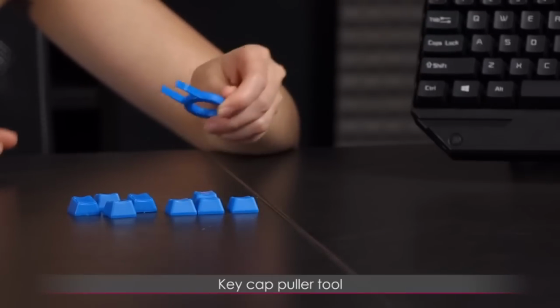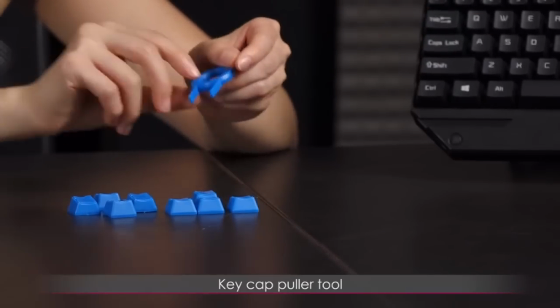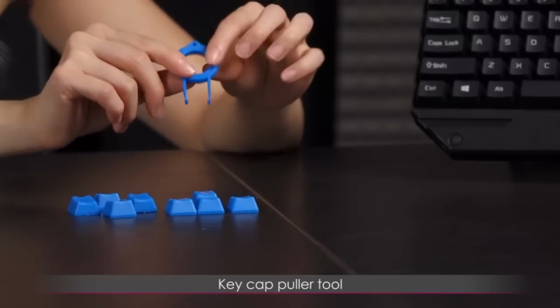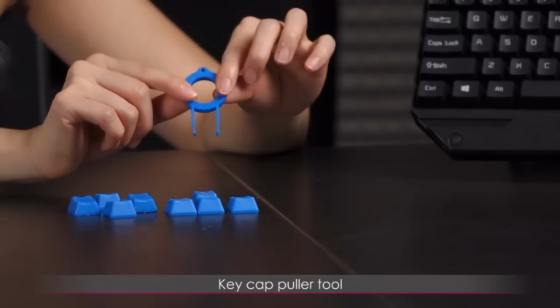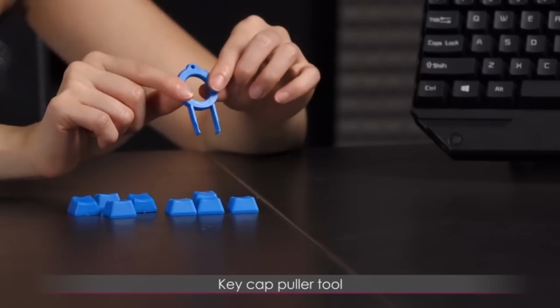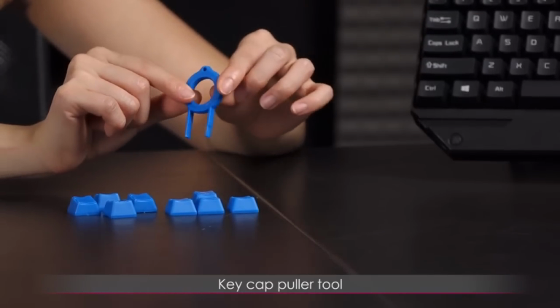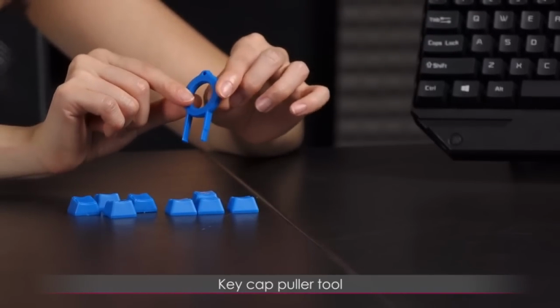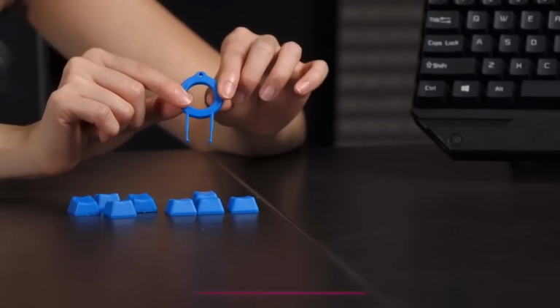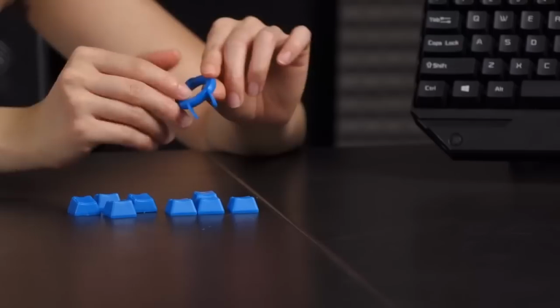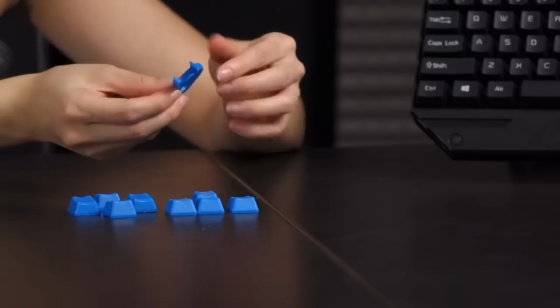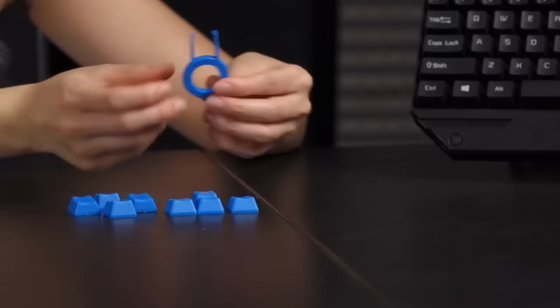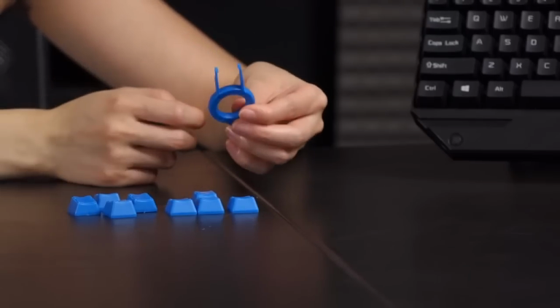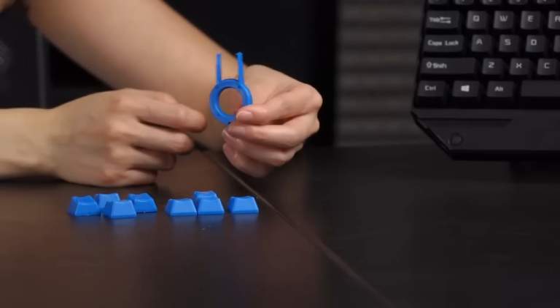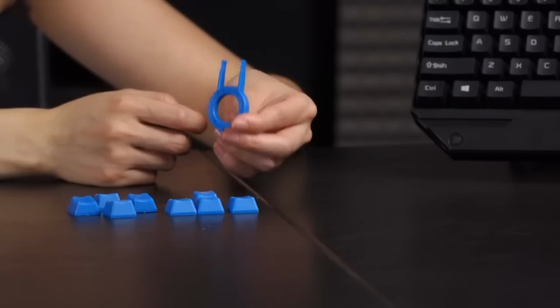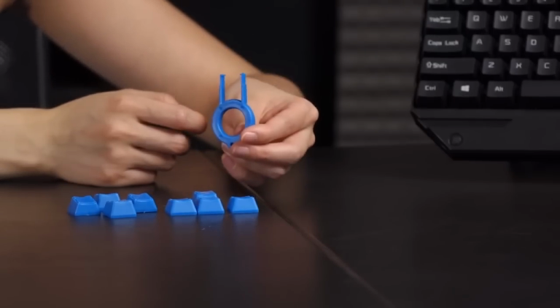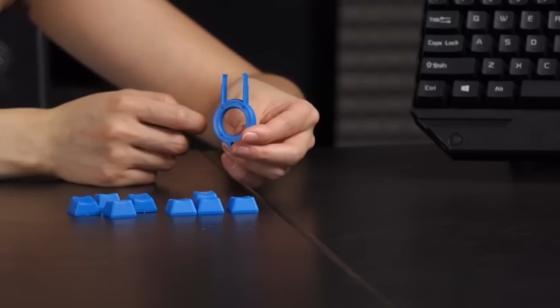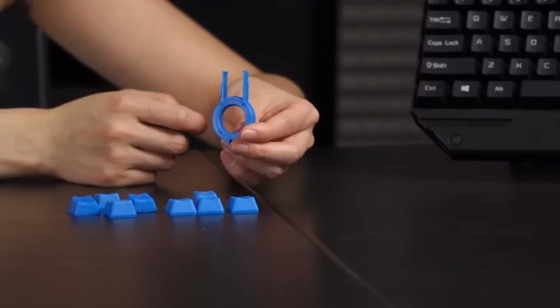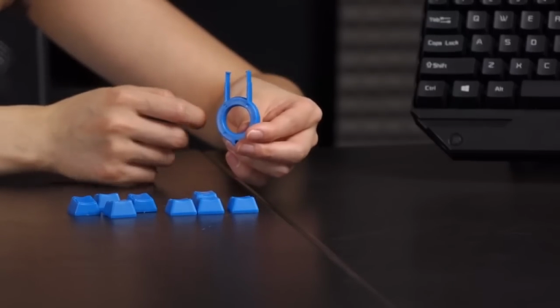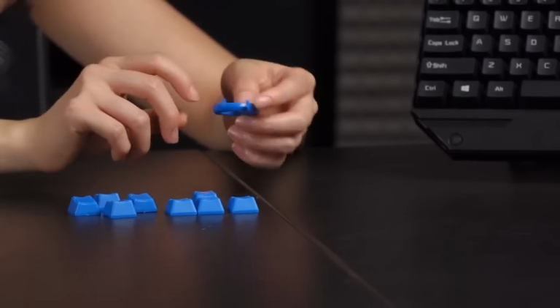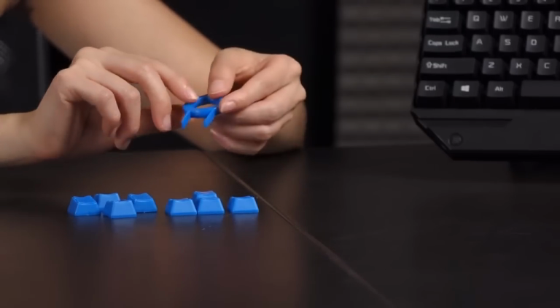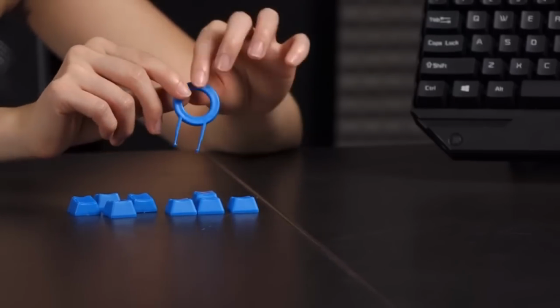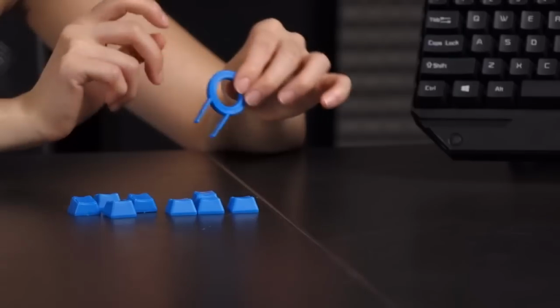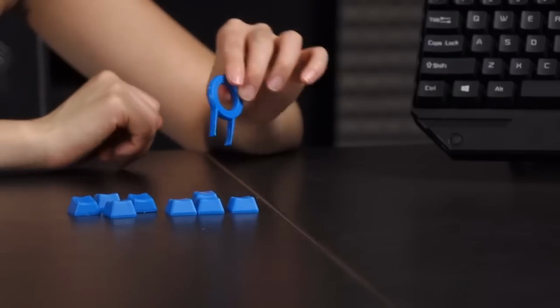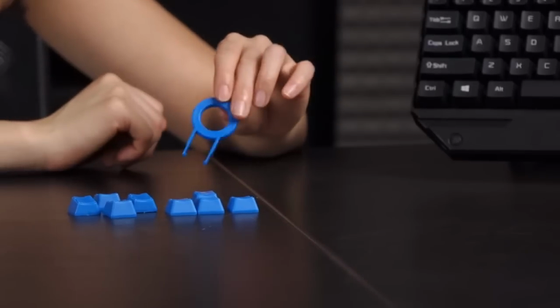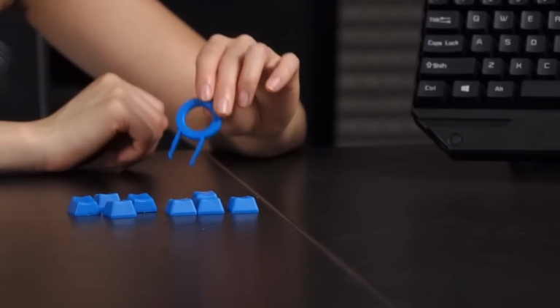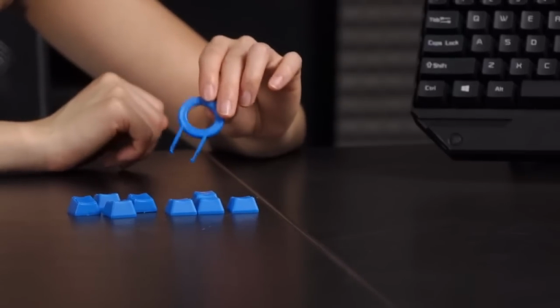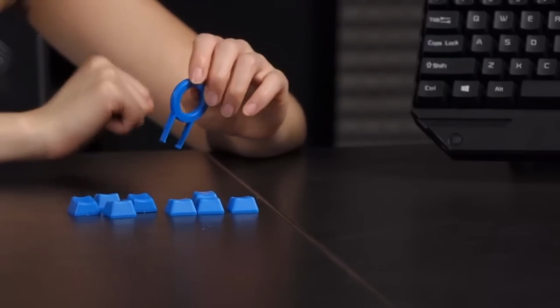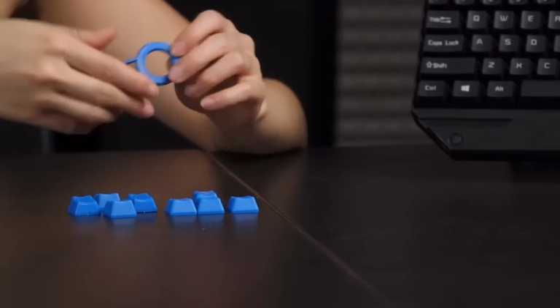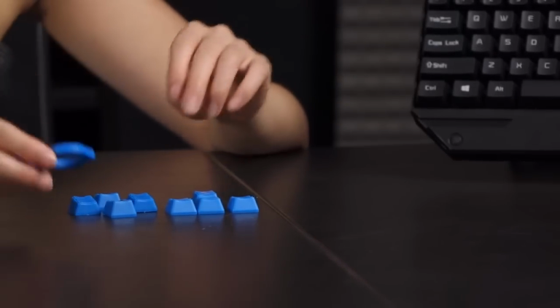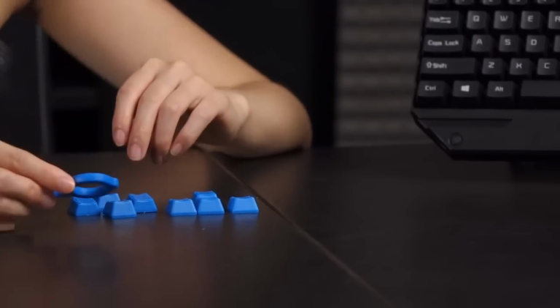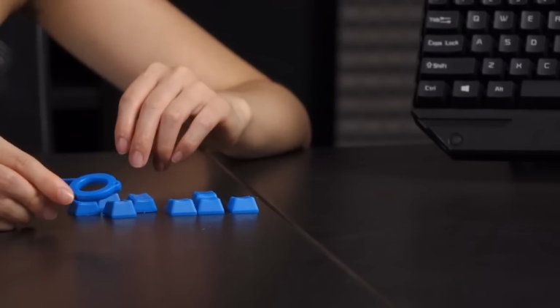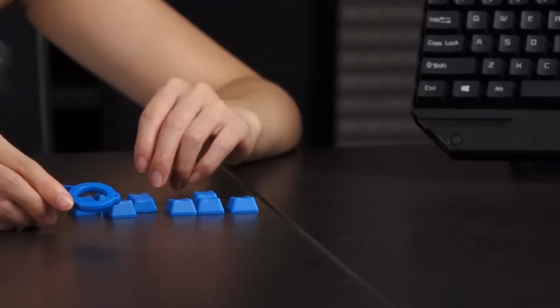They've also included a keycap puller tool. Now while I still prefer the wire puller — that's probably the best method I know of so far — if you have nothing else this could be quite handy. And let's move on to the keyboard.